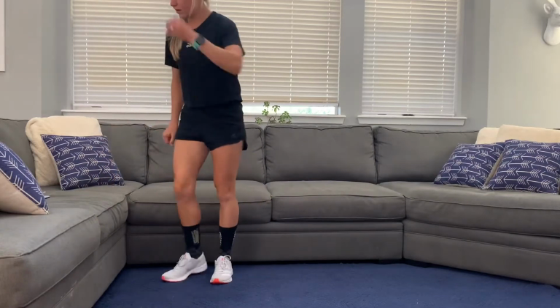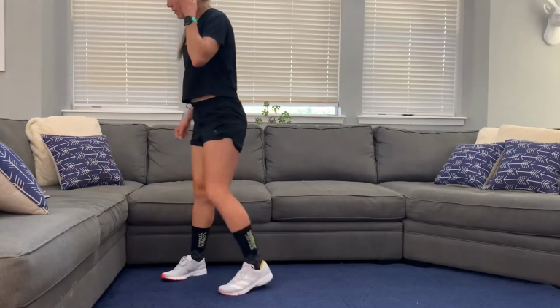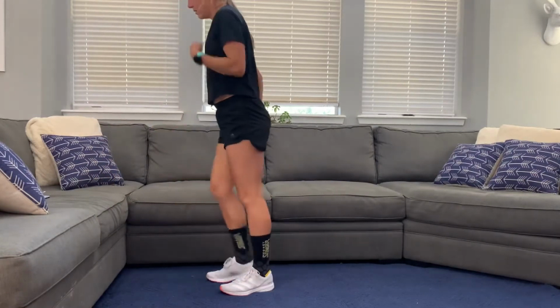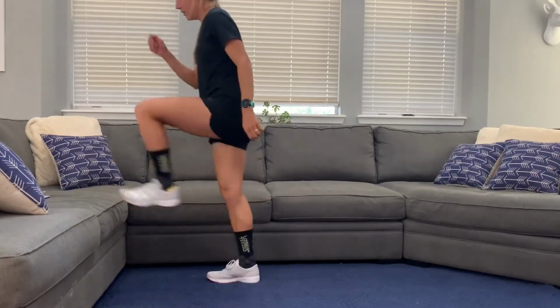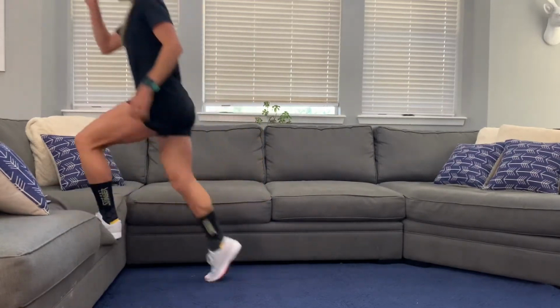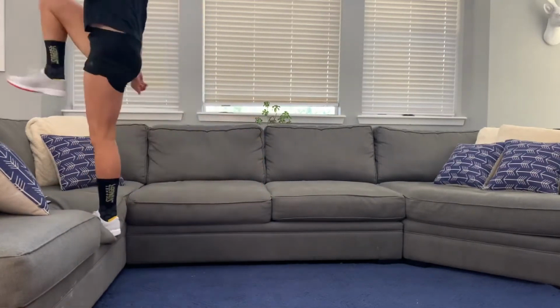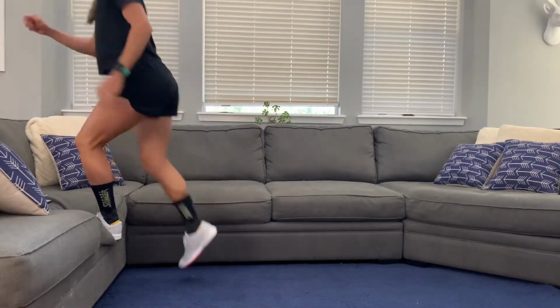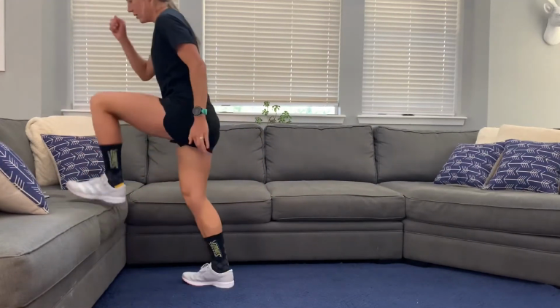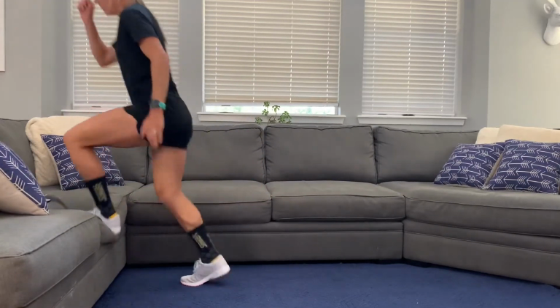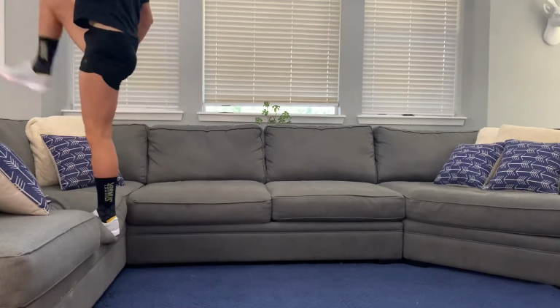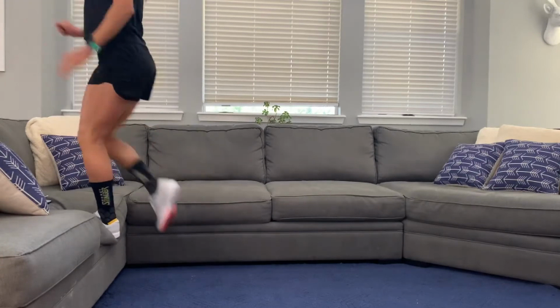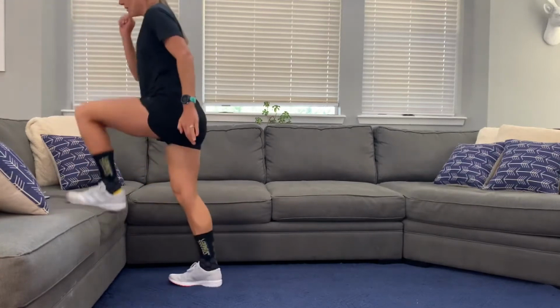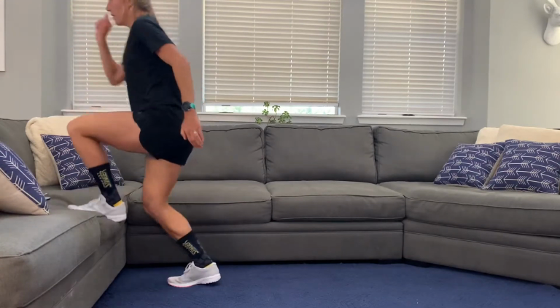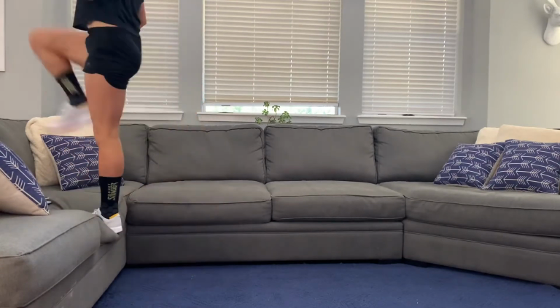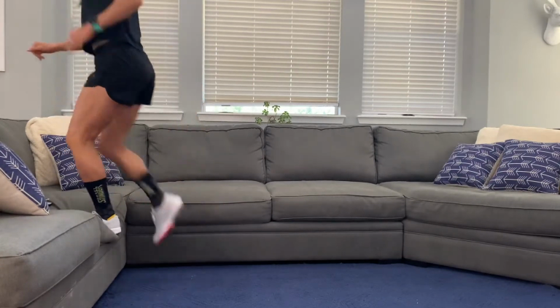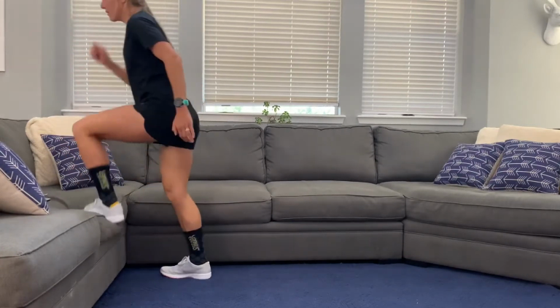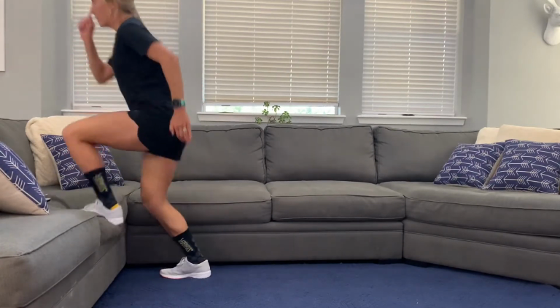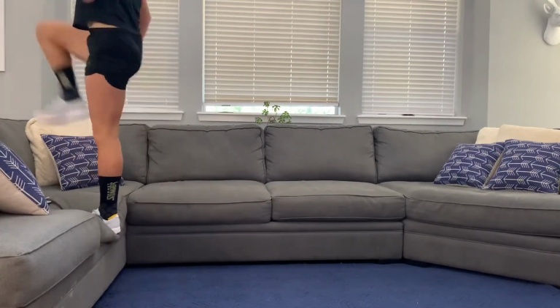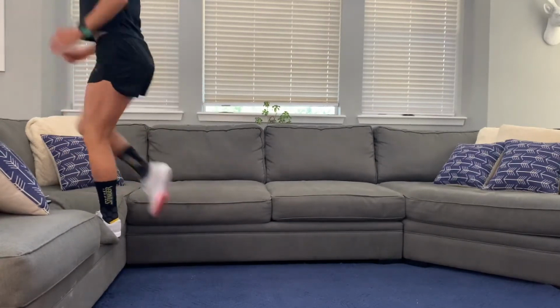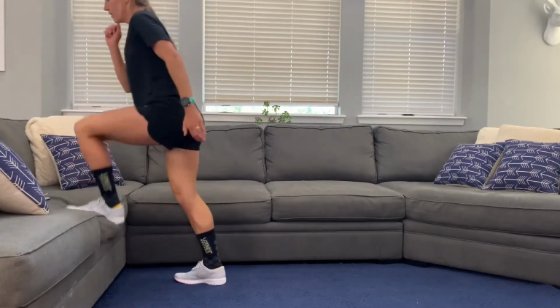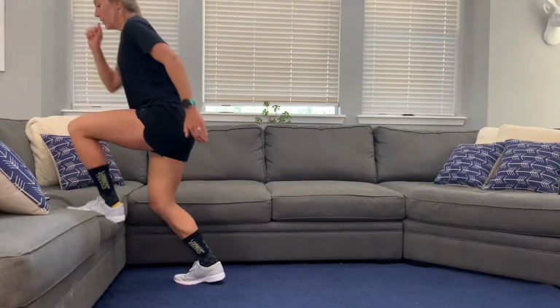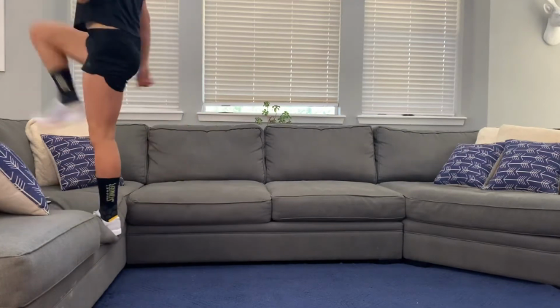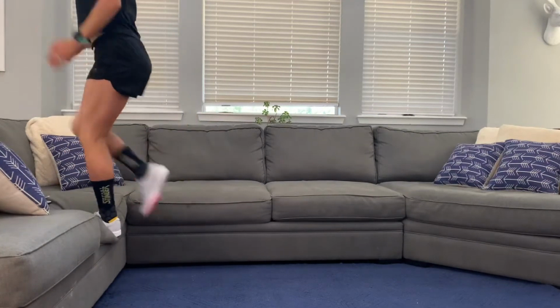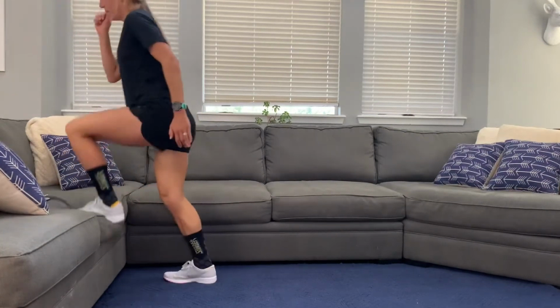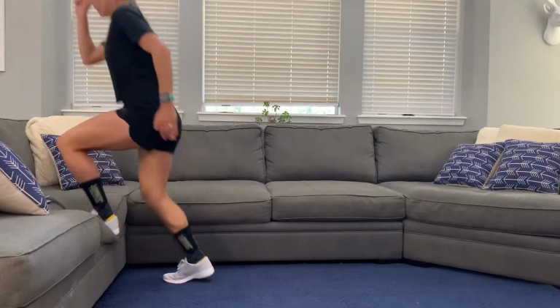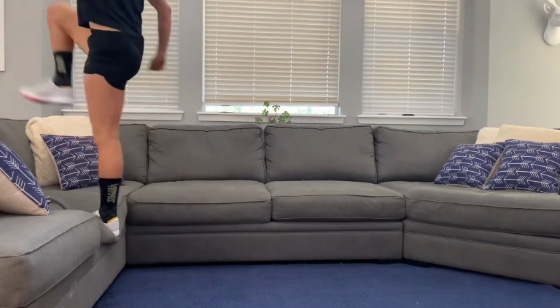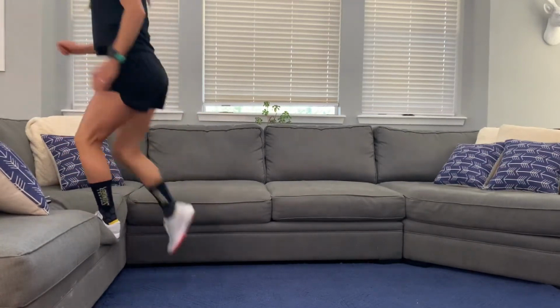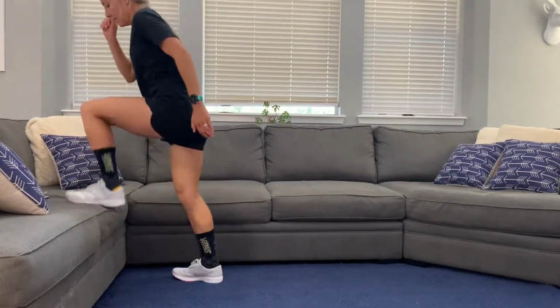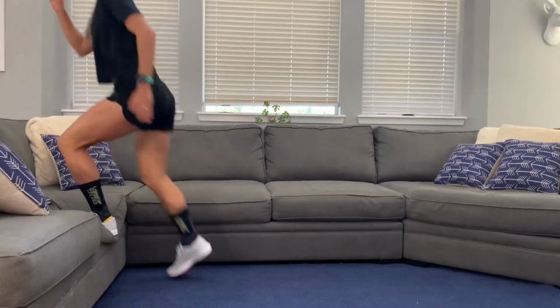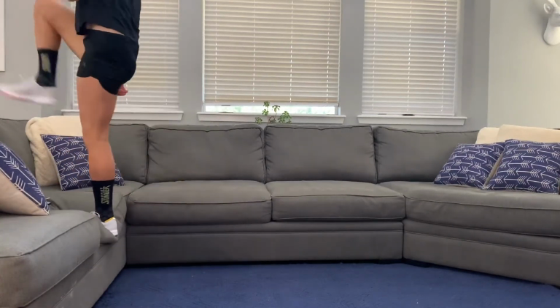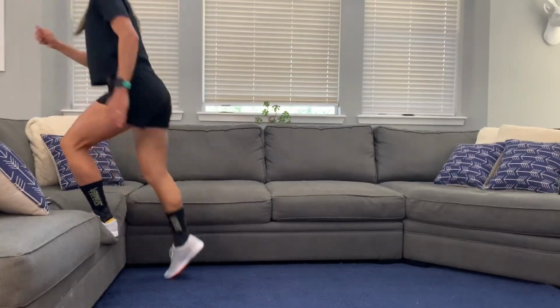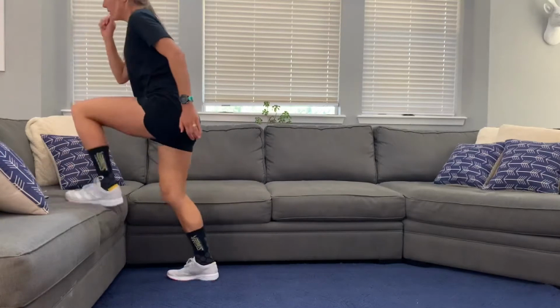So like I said, 10 of each. Next we're going to do step ups. We have two legs, so 10 on each leg. You can either alternate legs or you can do 10 on one side and then do 10 on the other side.